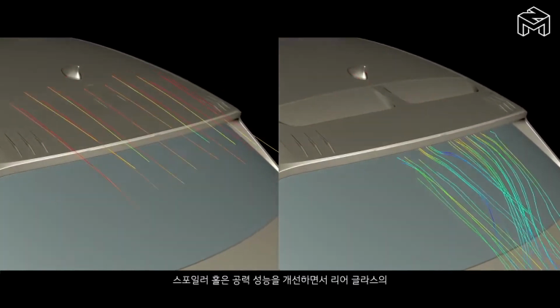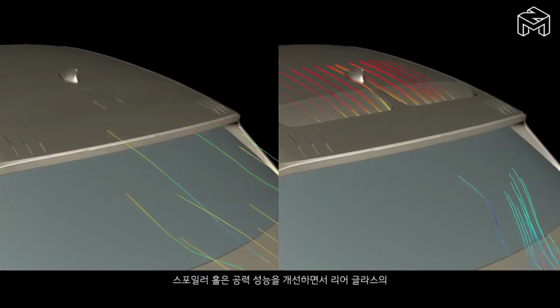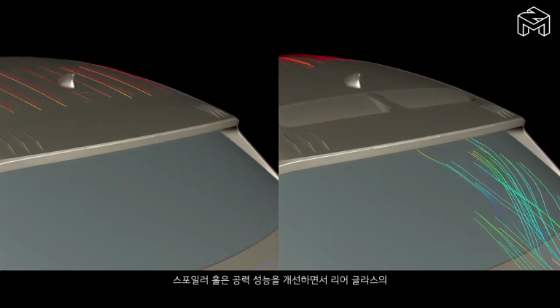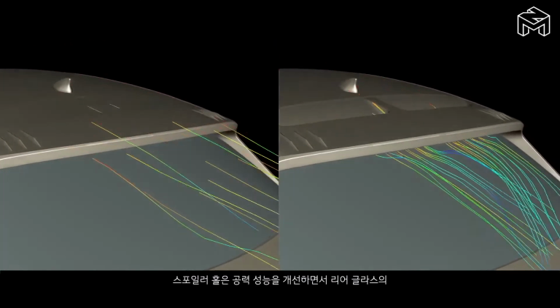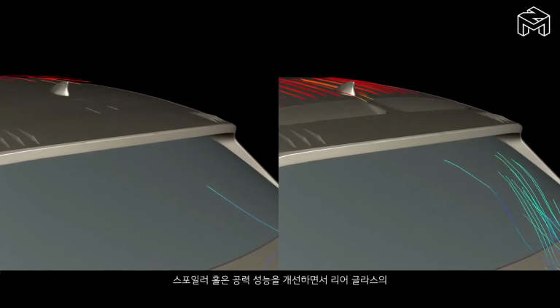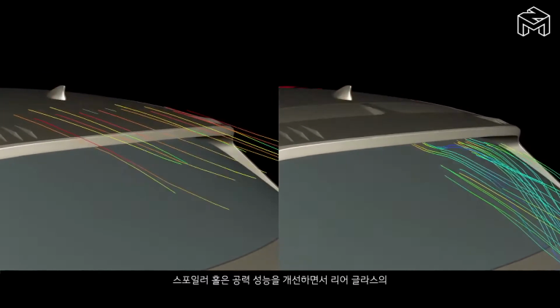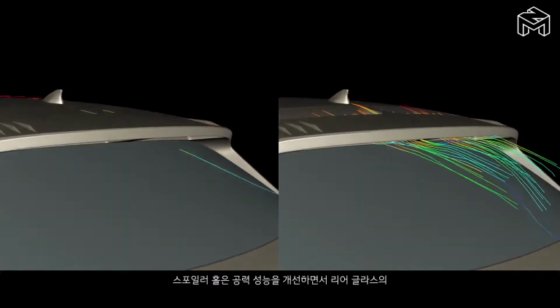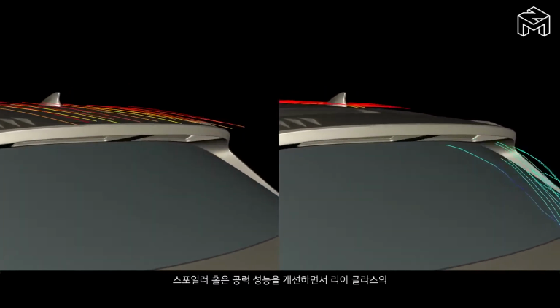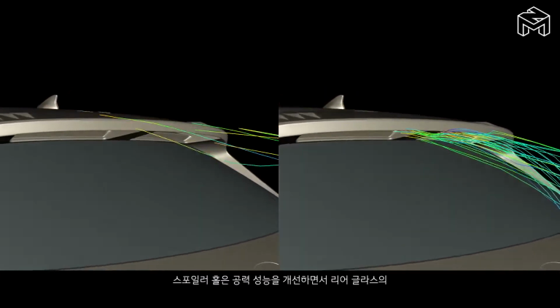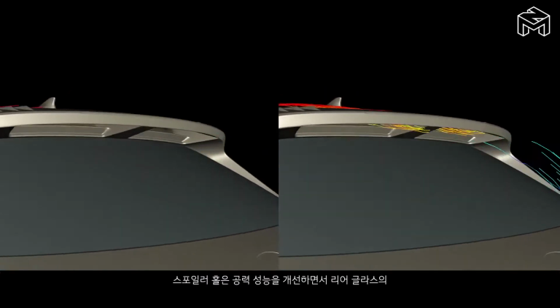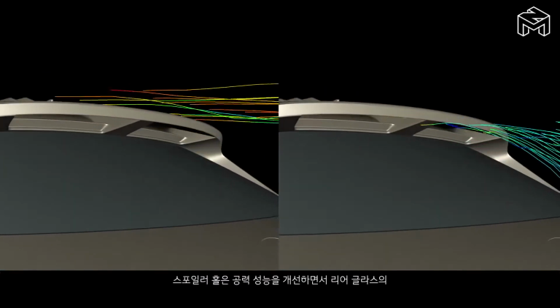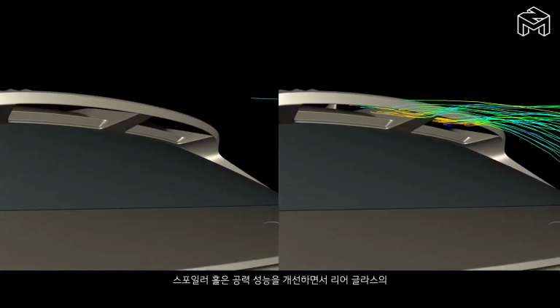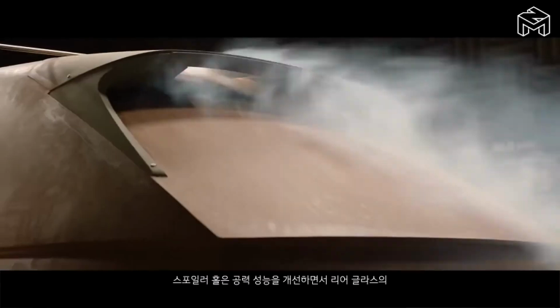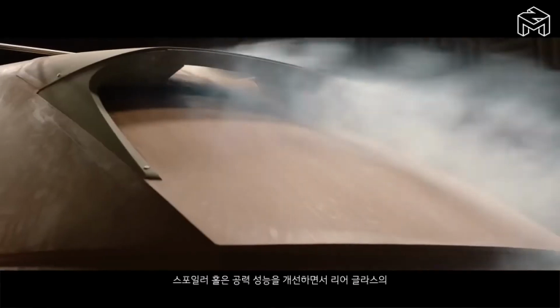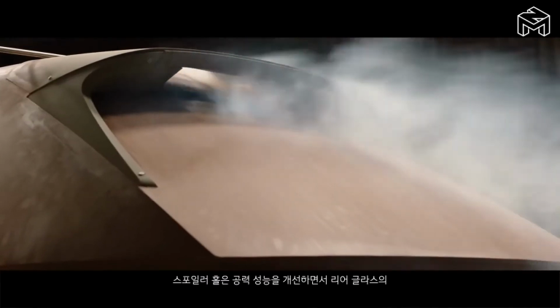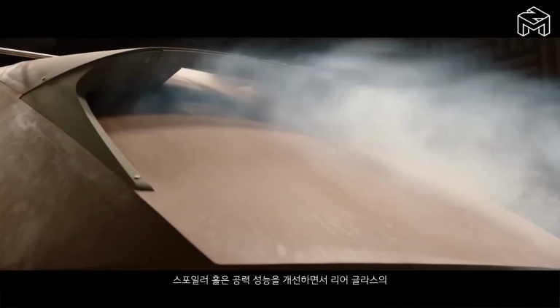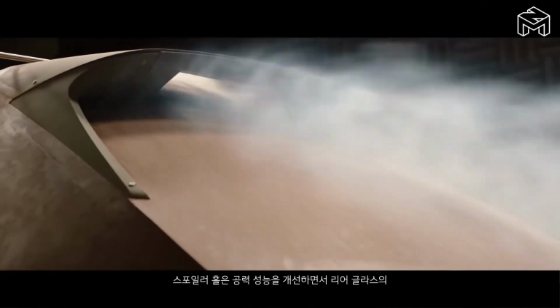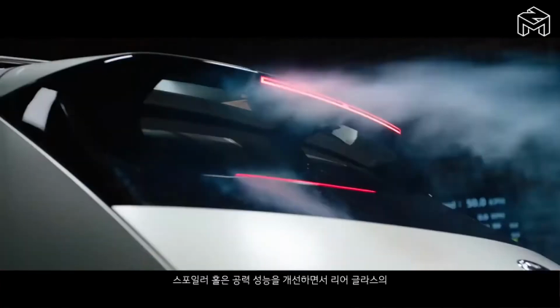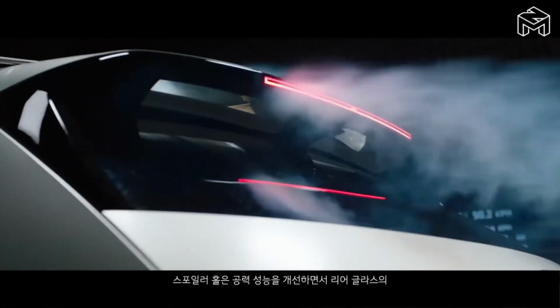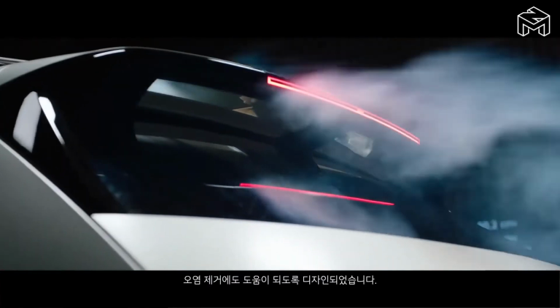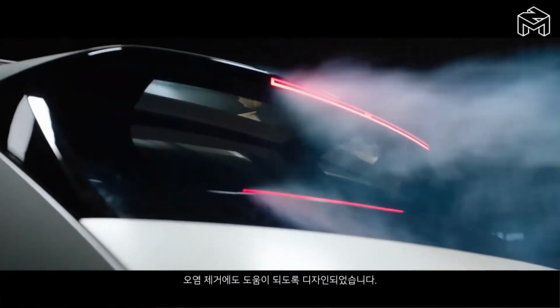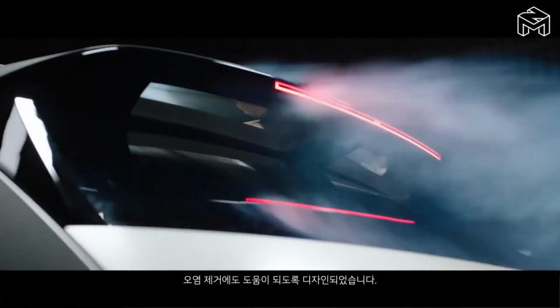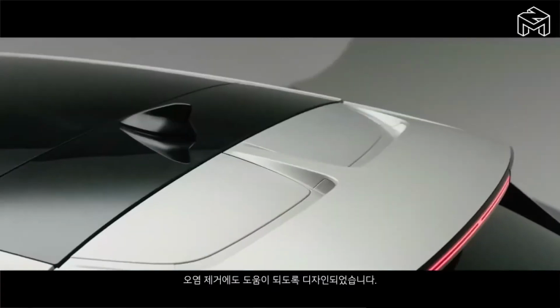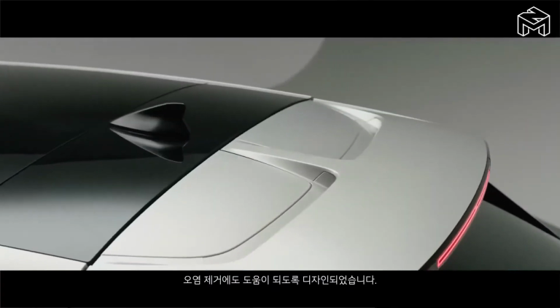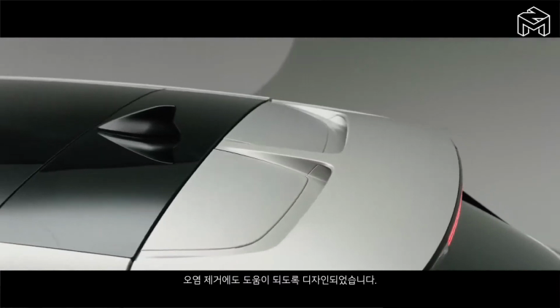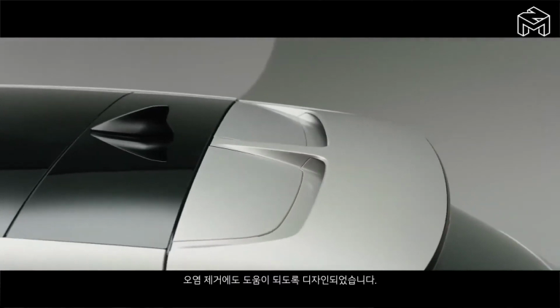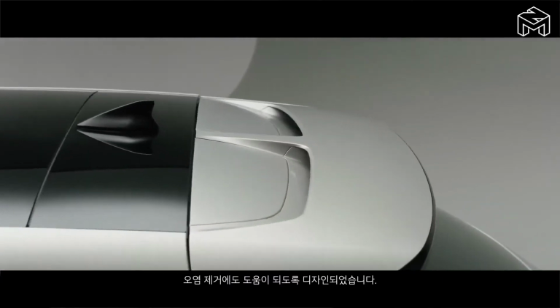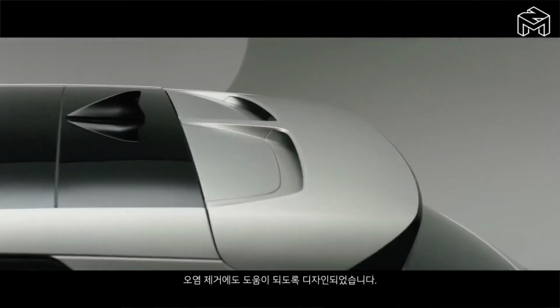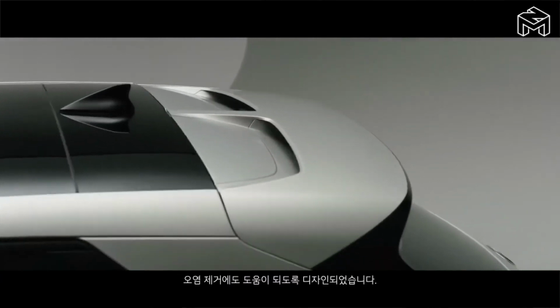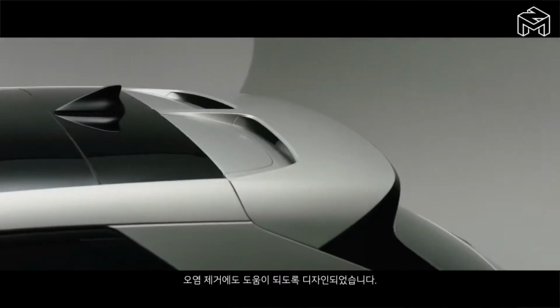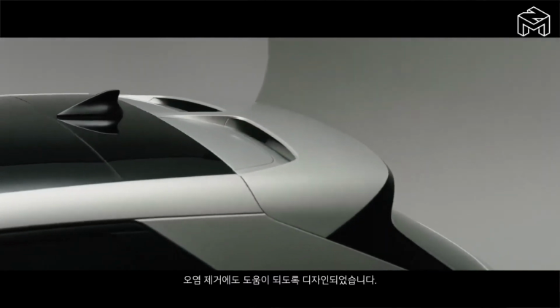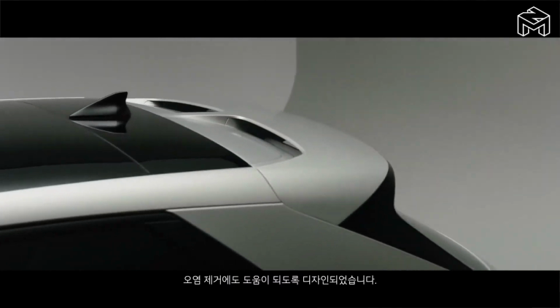The spoiler hole is designed not only to improve aerodynamic performance, but also to assist decontamination of the rear glass.